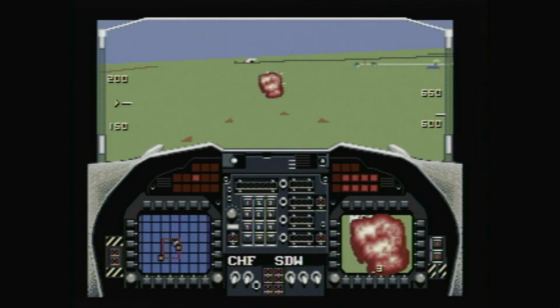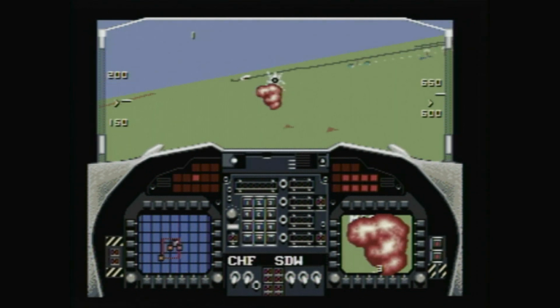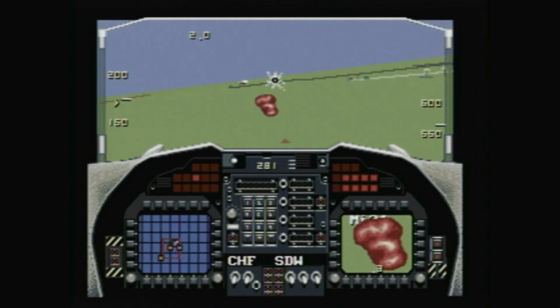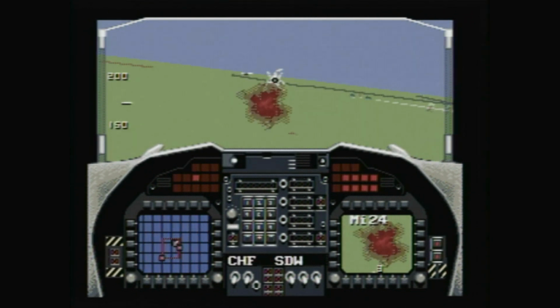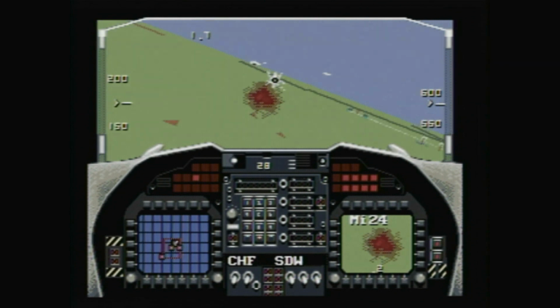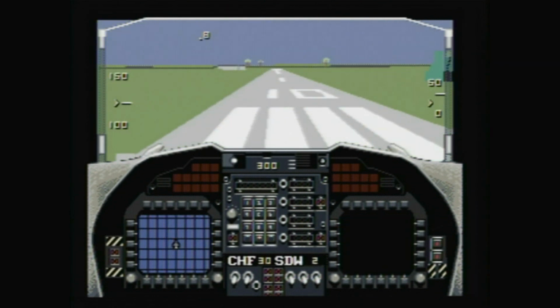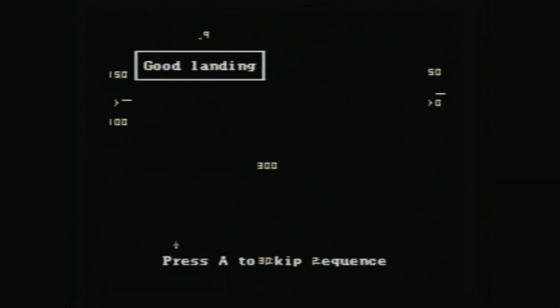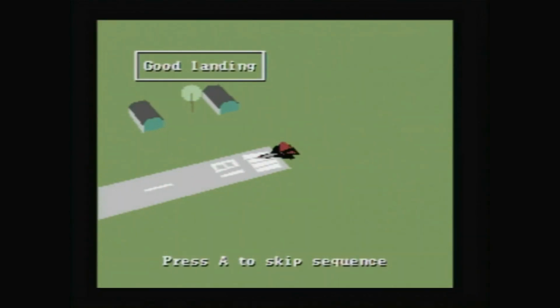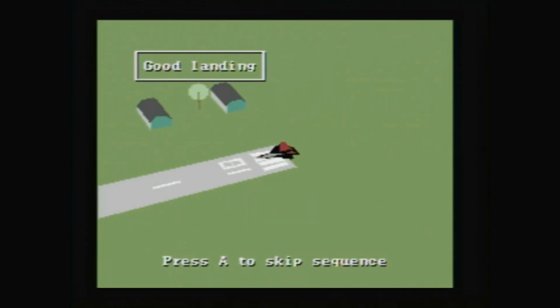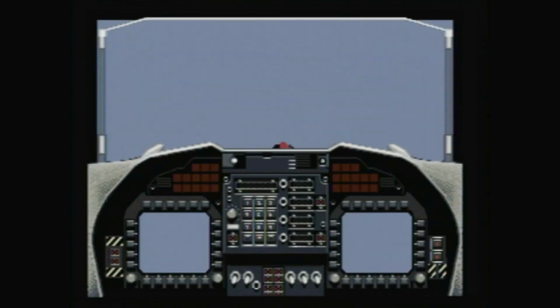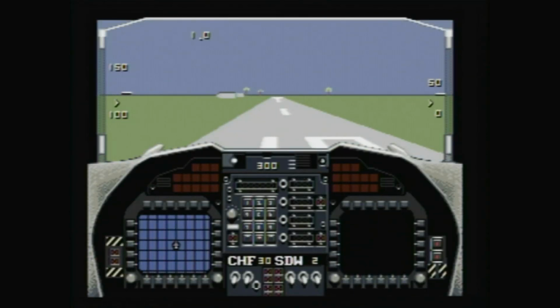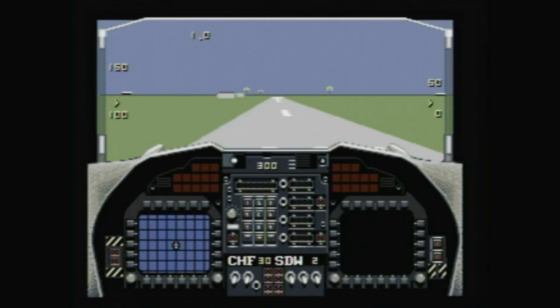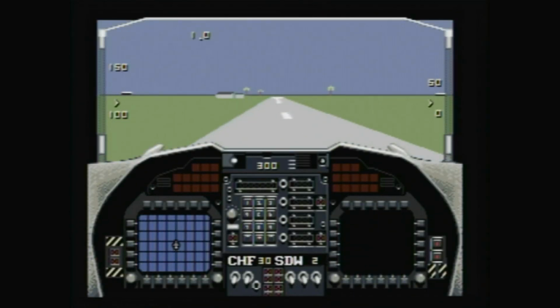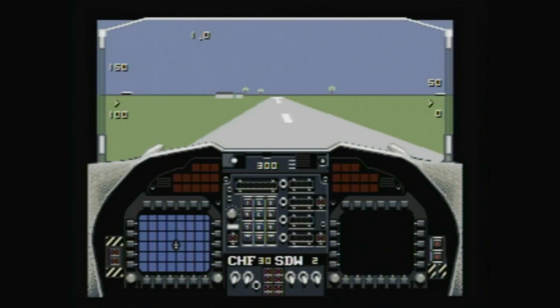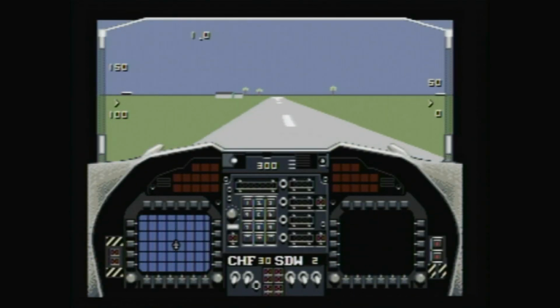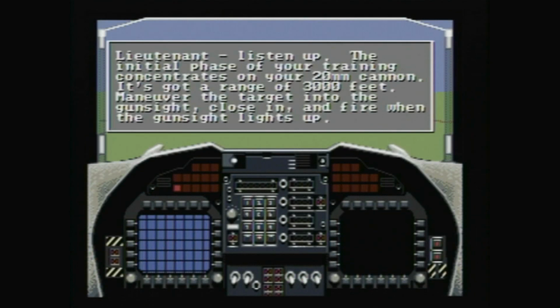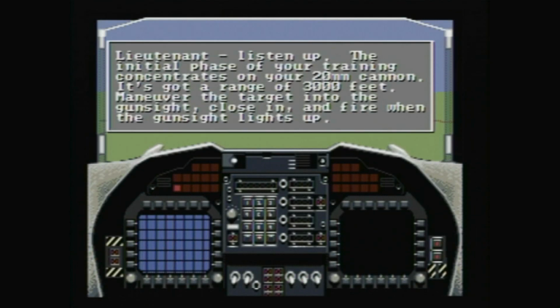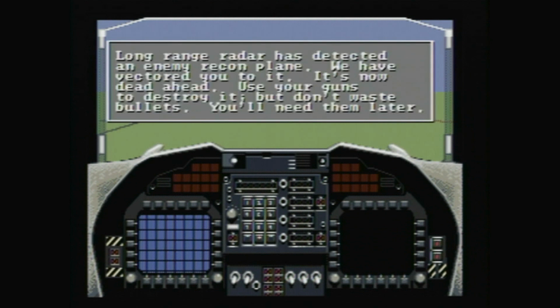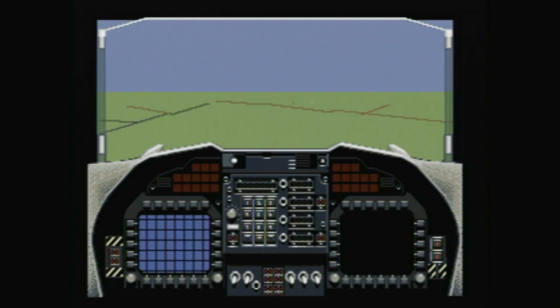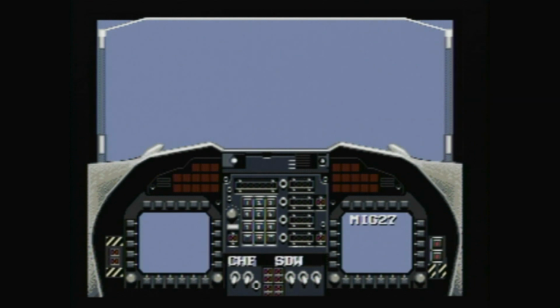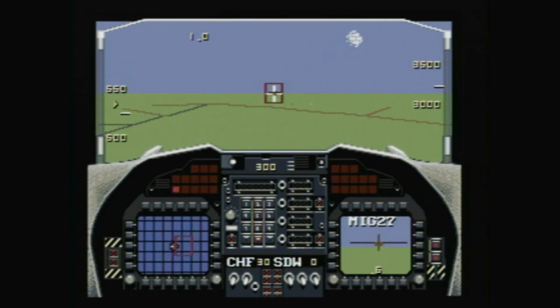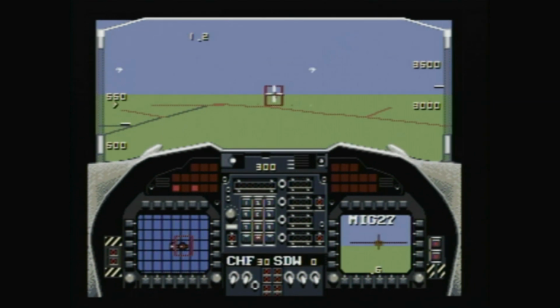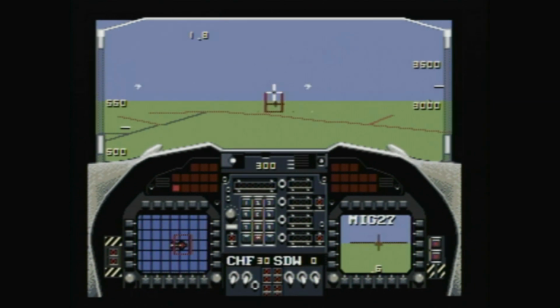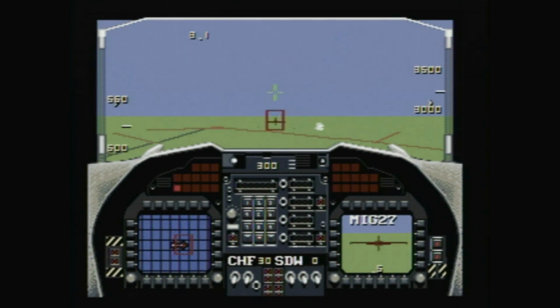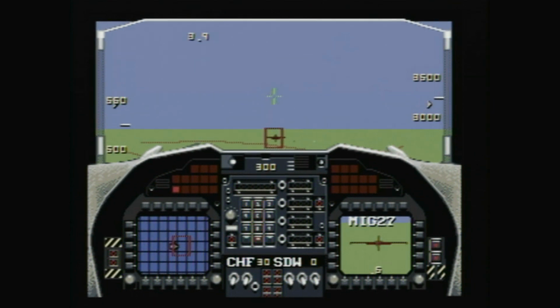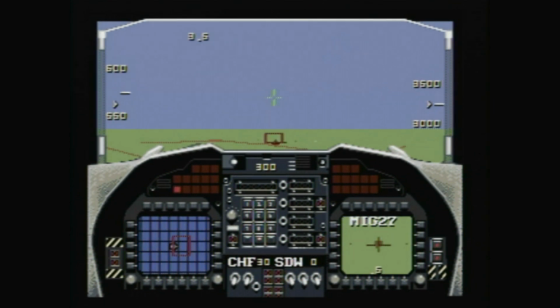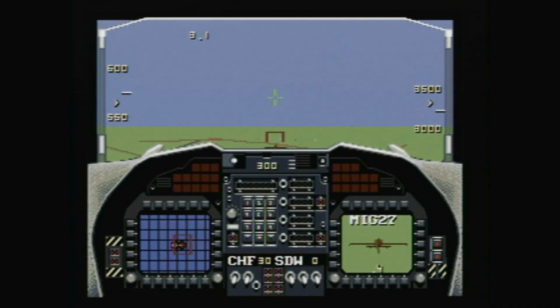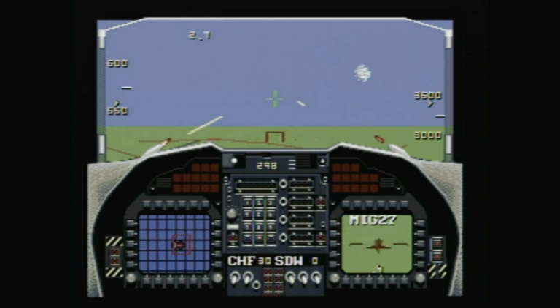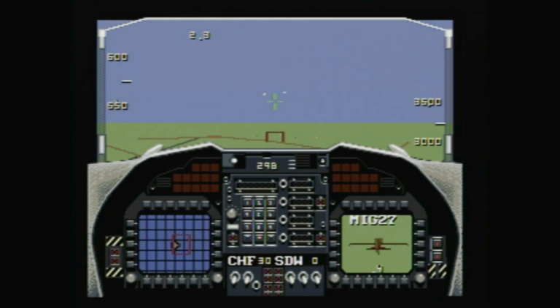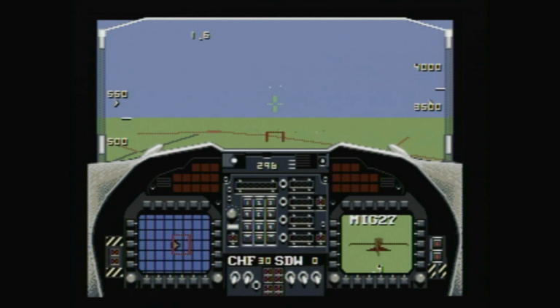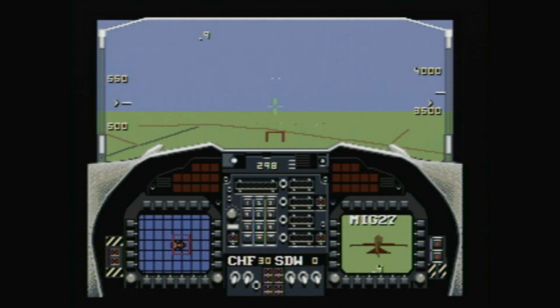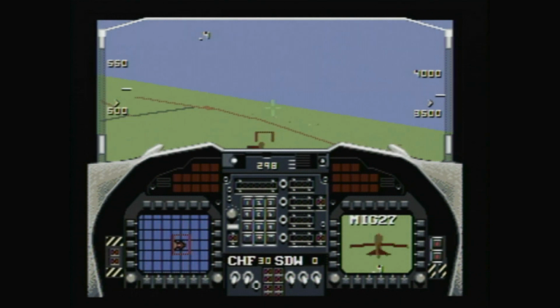Once you're done with your mission, you make a landing. Pretty simple and straightforward. I like the detailed explanations of the mission you get from HQ. Before each mission begins, you're told what to do on screen and then turned loose.